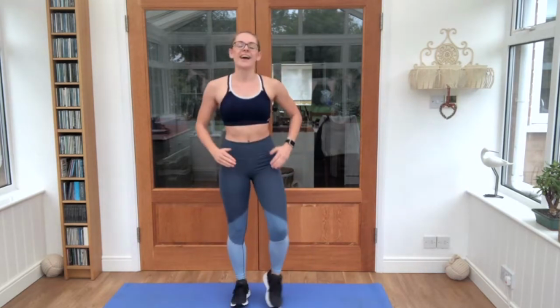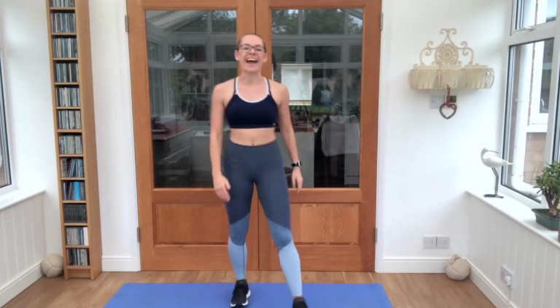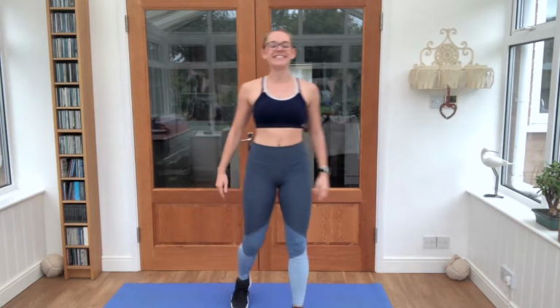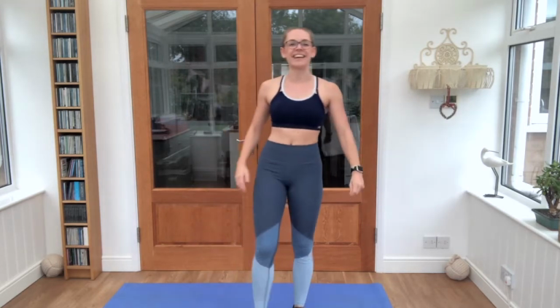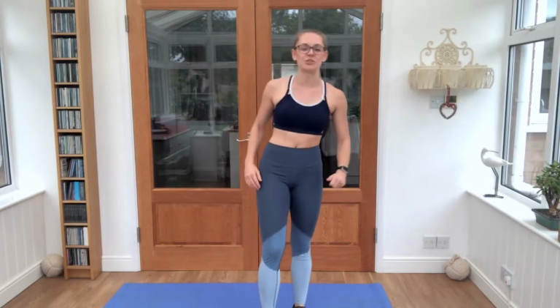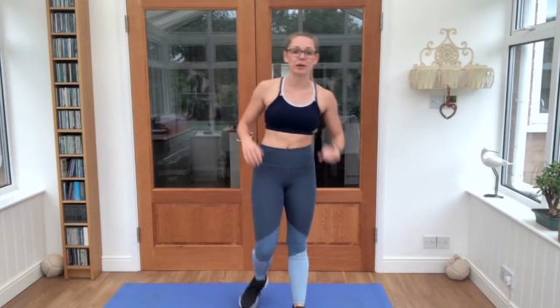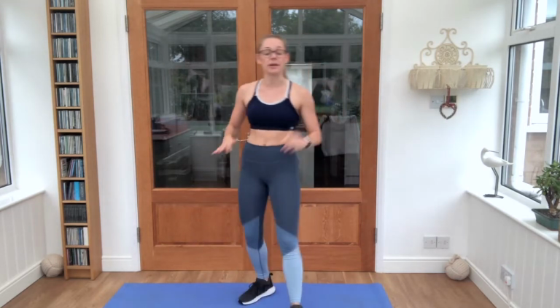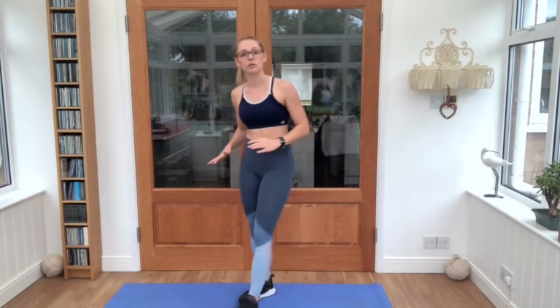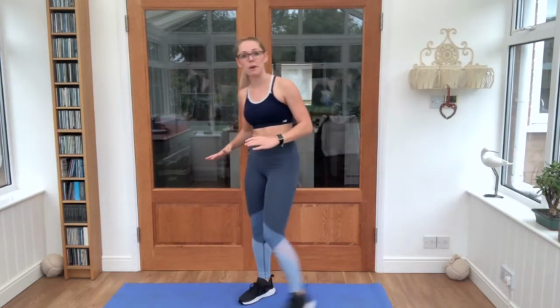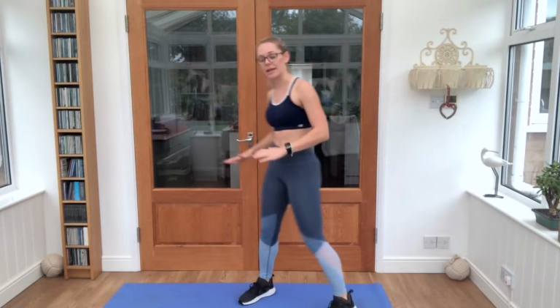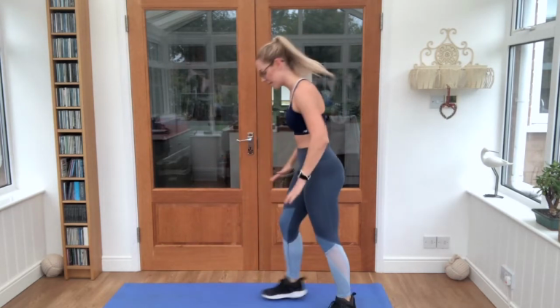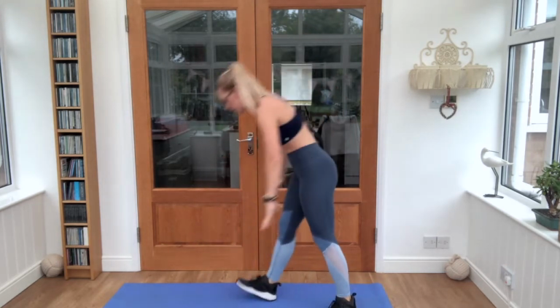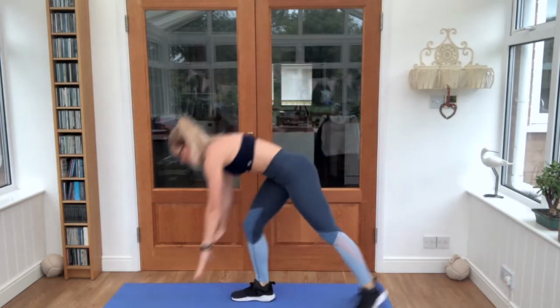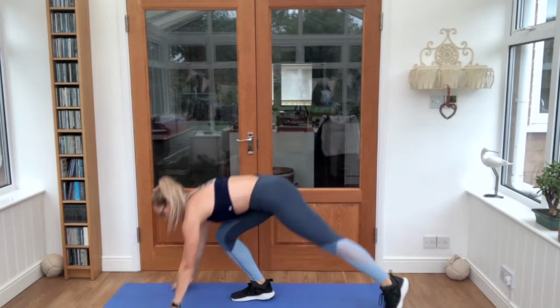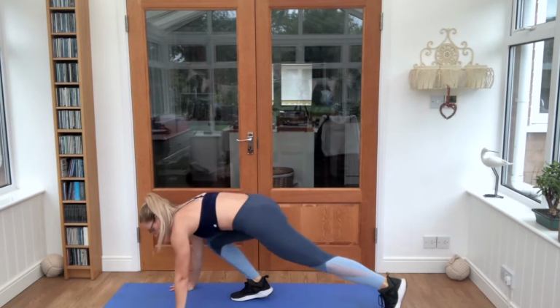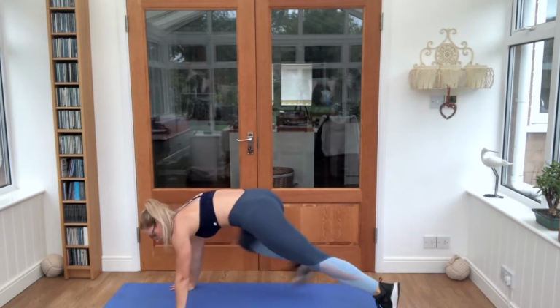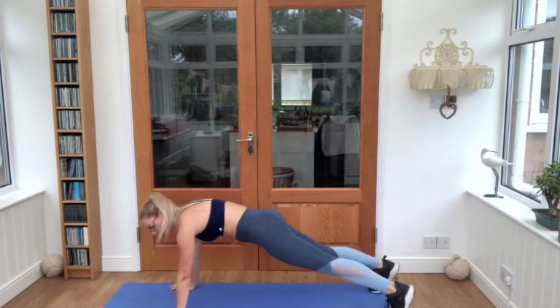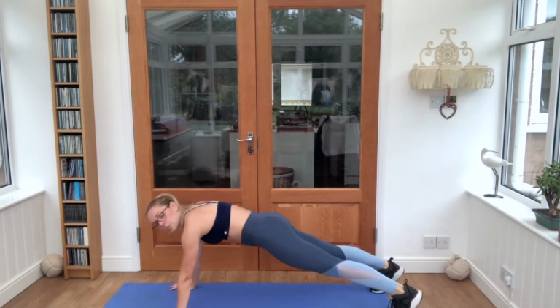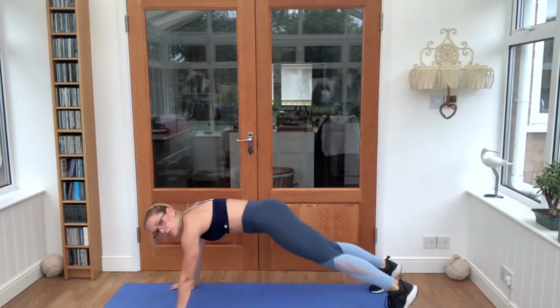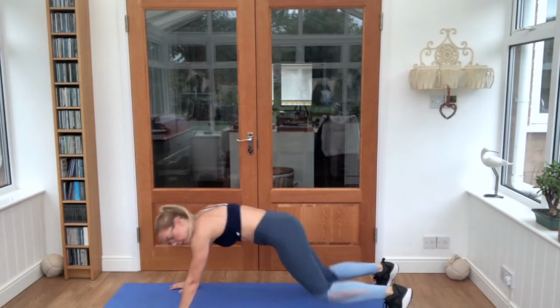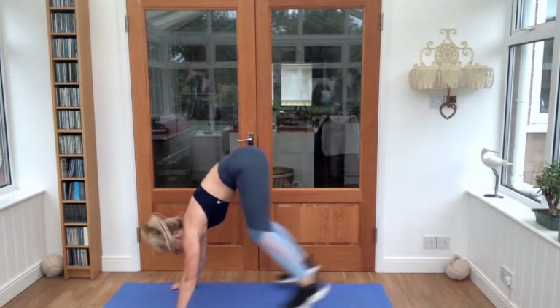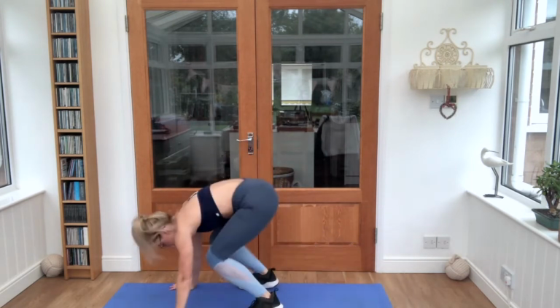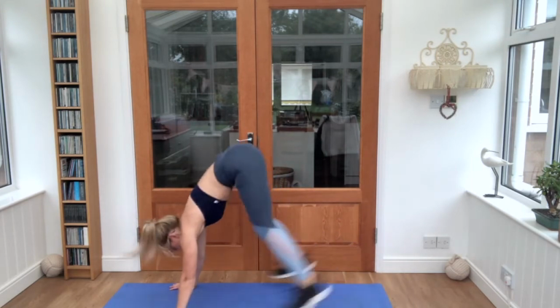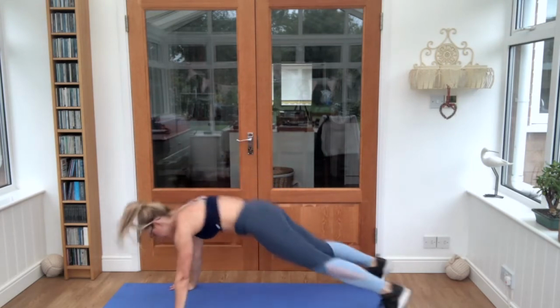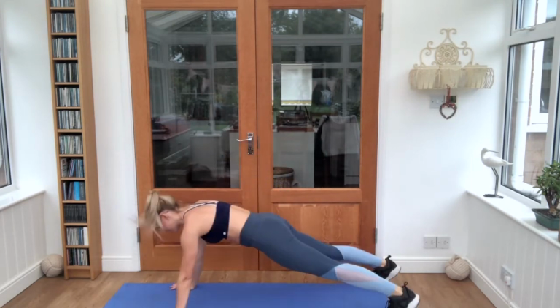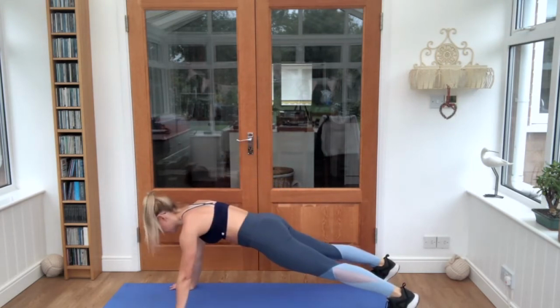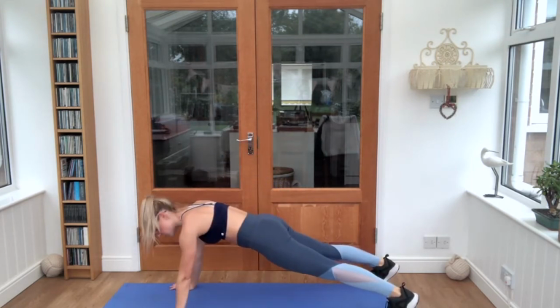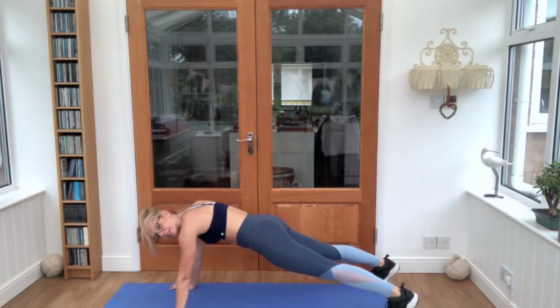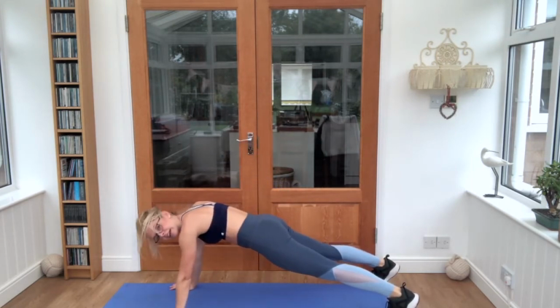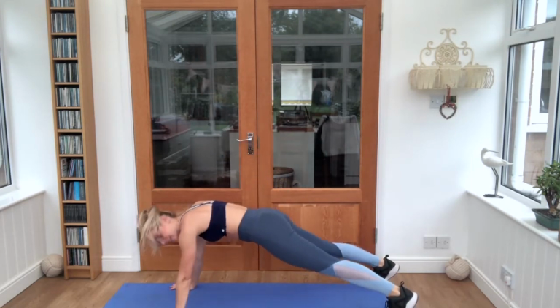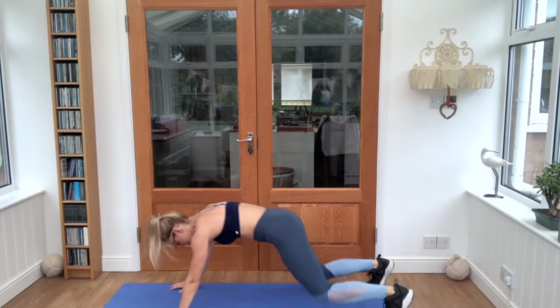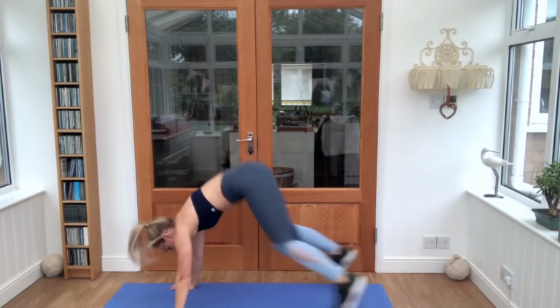And take a short break — we're going down onto our mat next. We're in plank position, we're going to jump both feet up and back. Okay, 20 seconds, let's go.